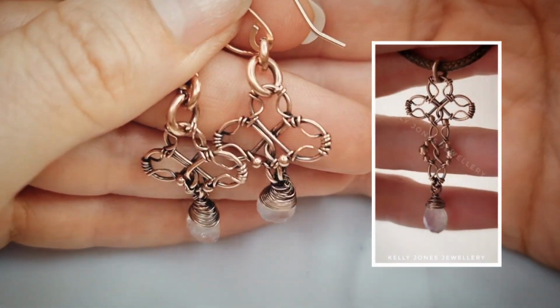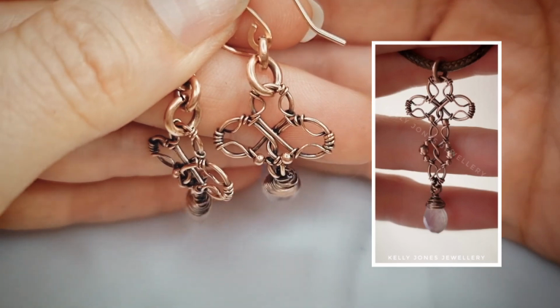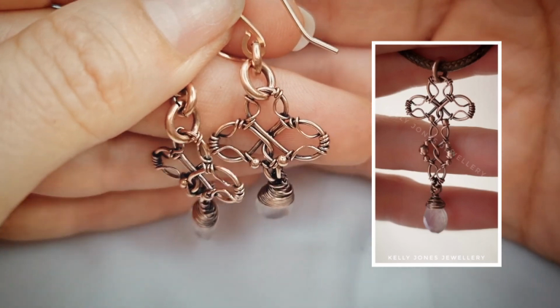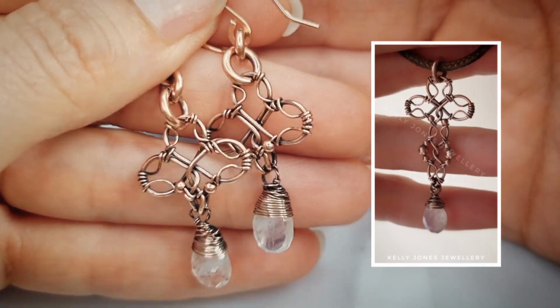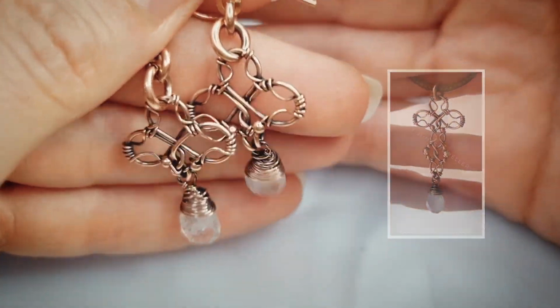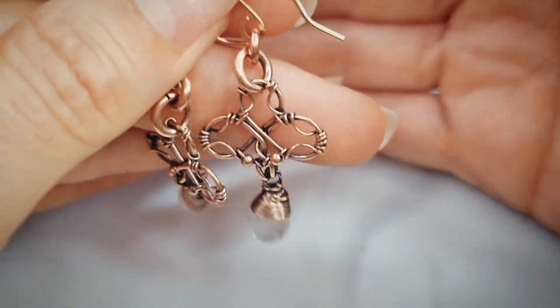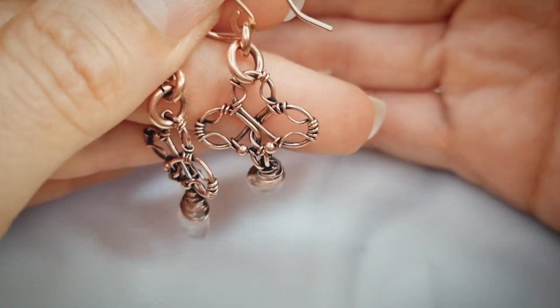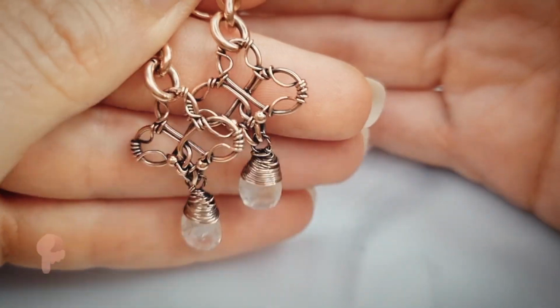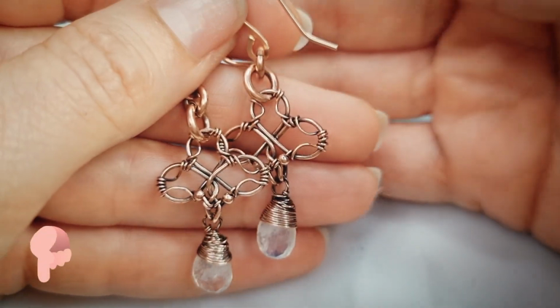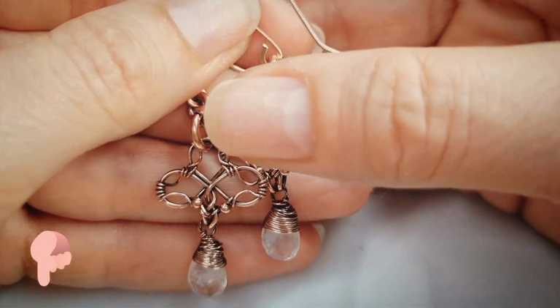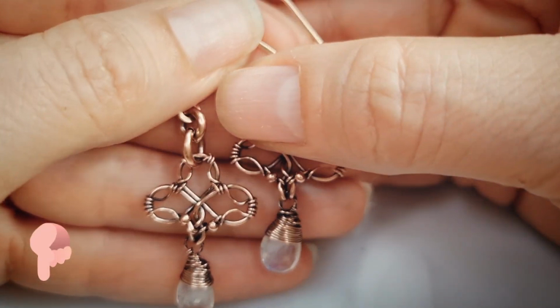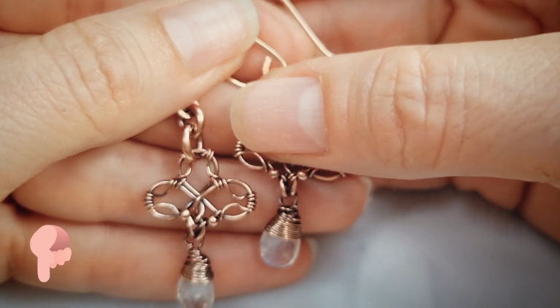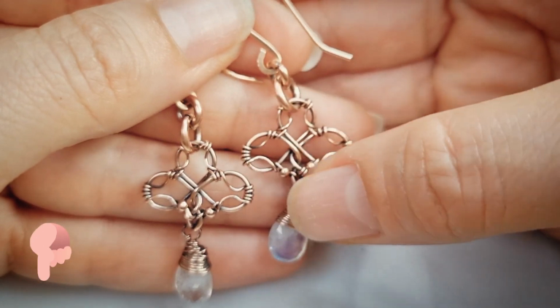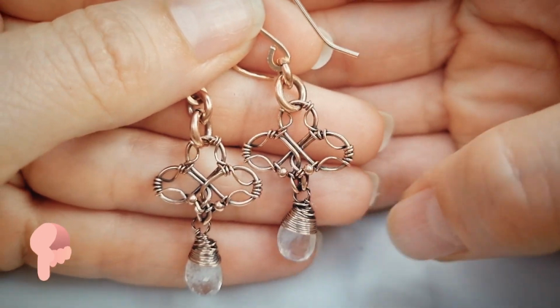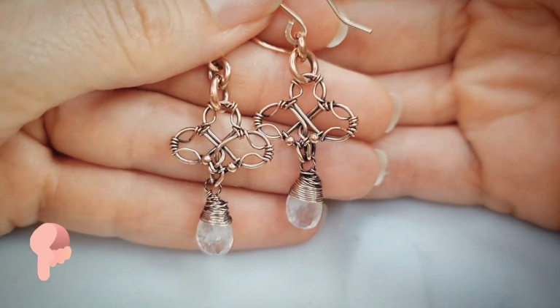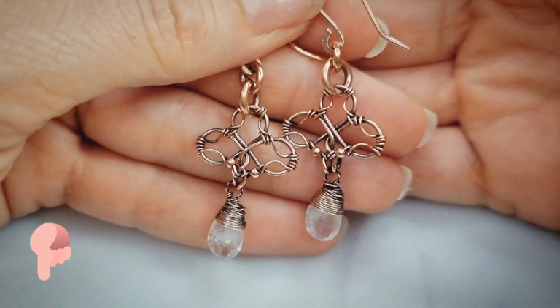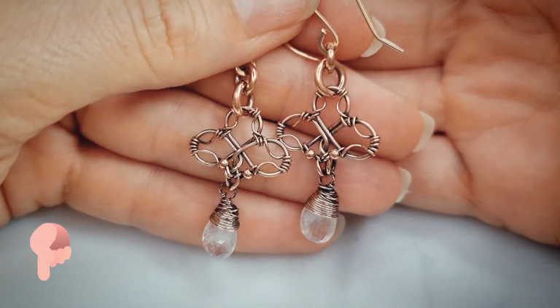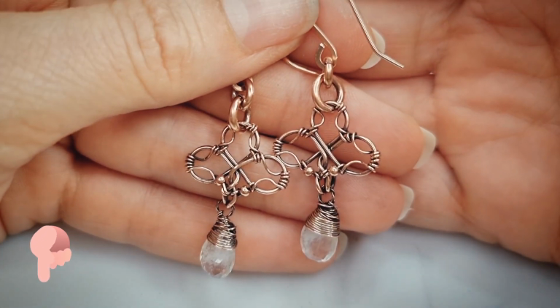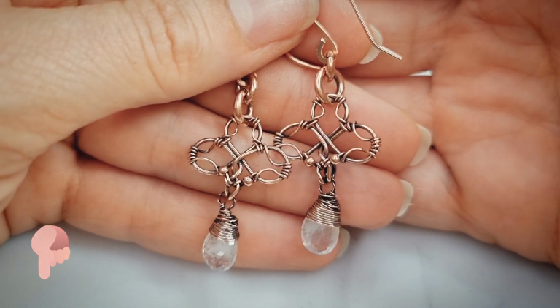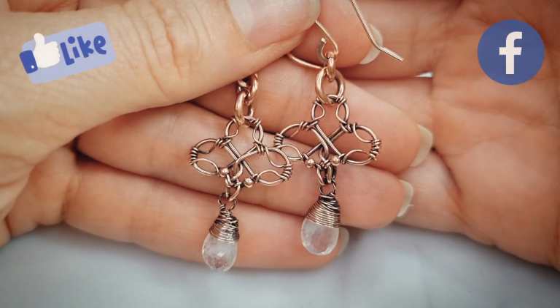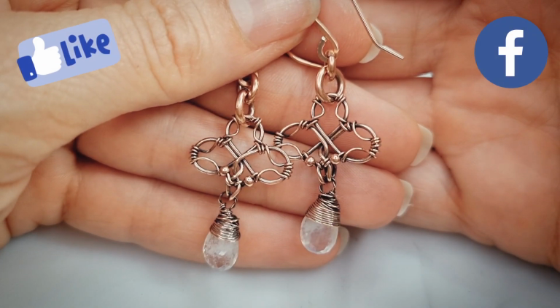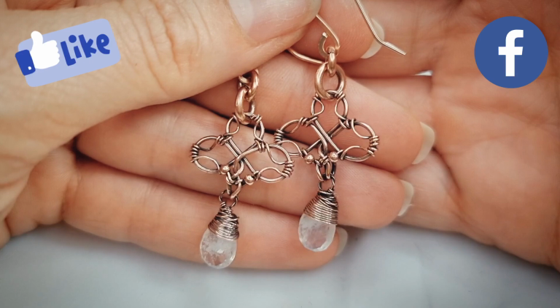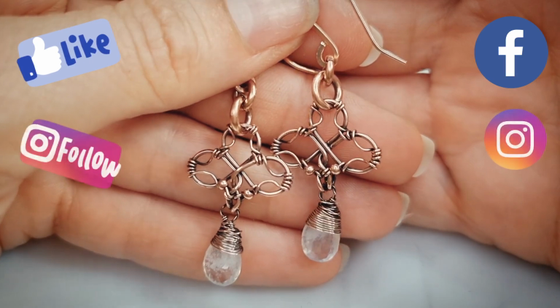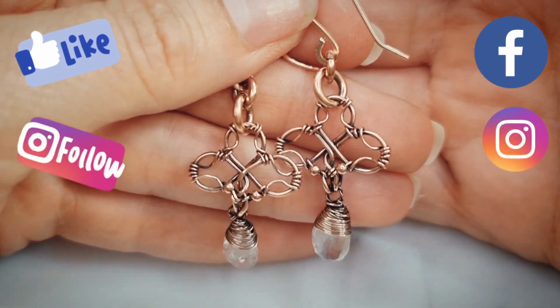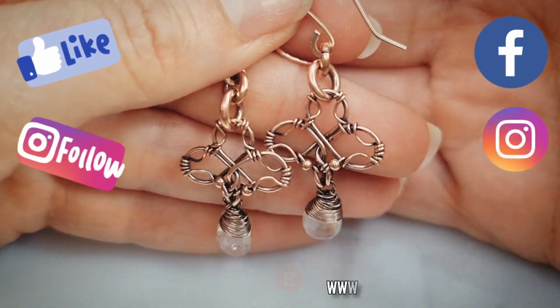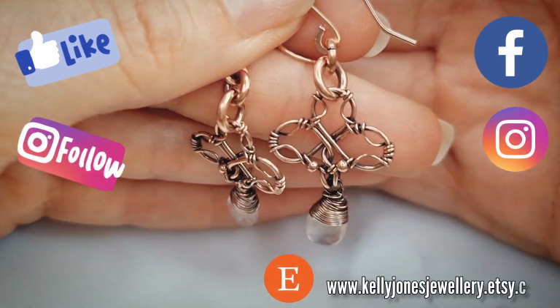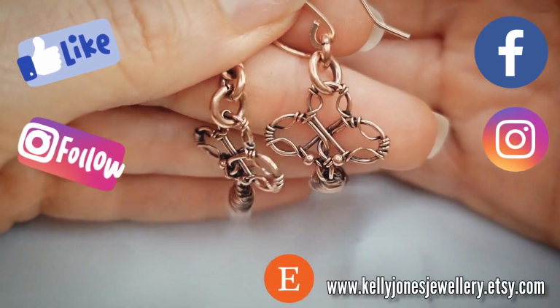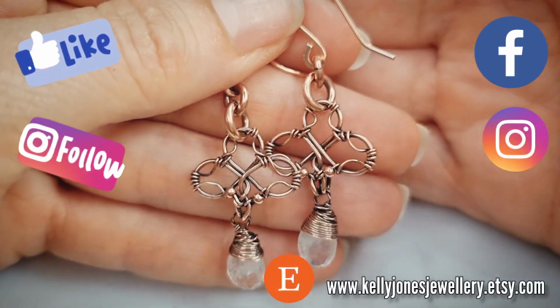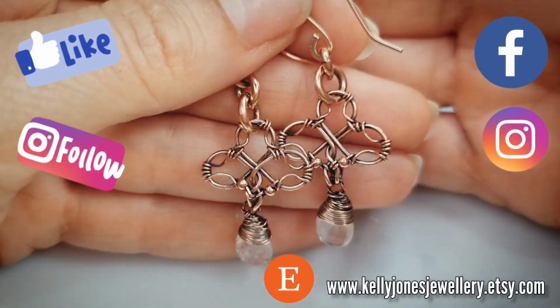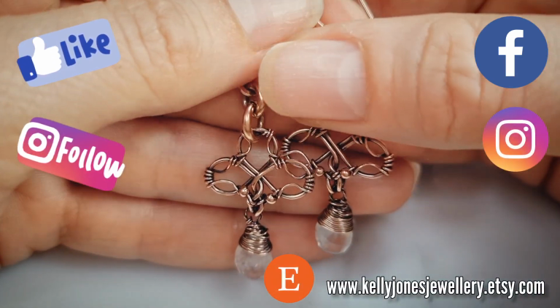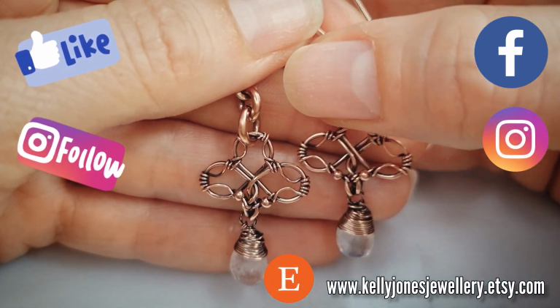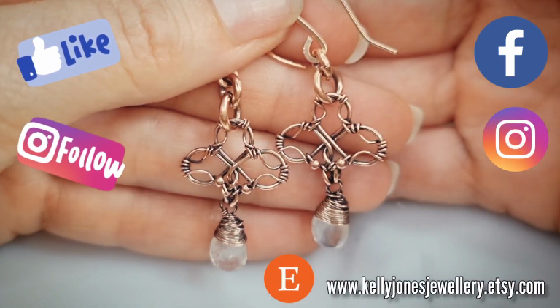As always I've put a list in the description below of everything you'll need to make these, along with all the usual links. We've got Facebook, Instagram and Etsy. Have a little look at Etsy if you want to see my written tutorials.